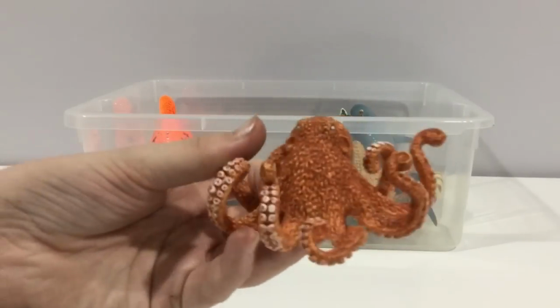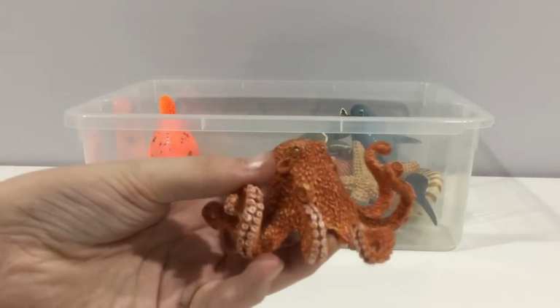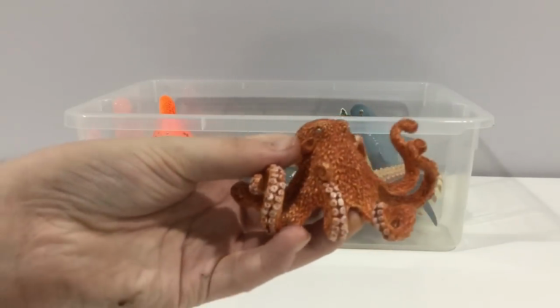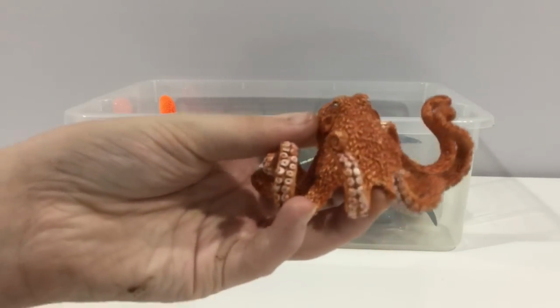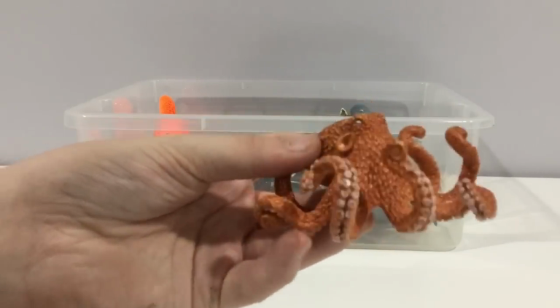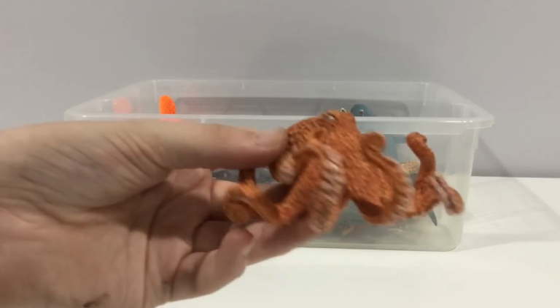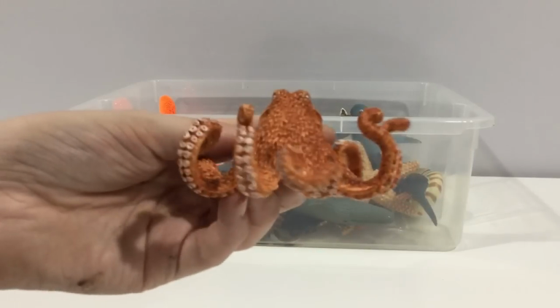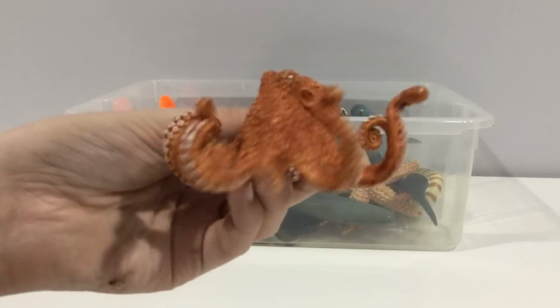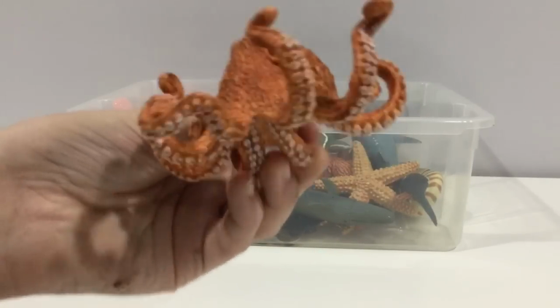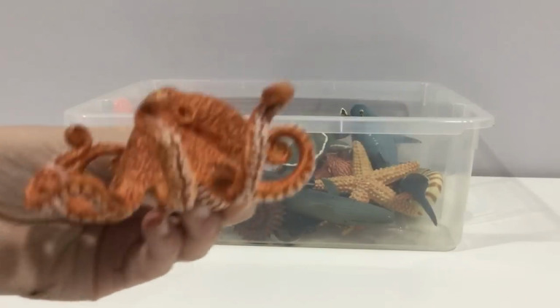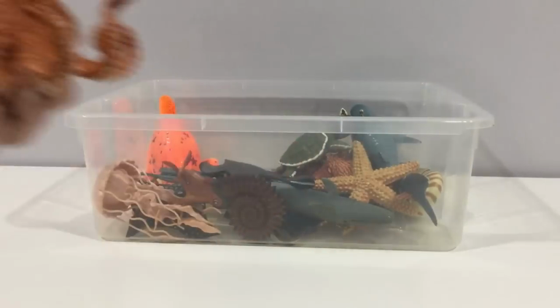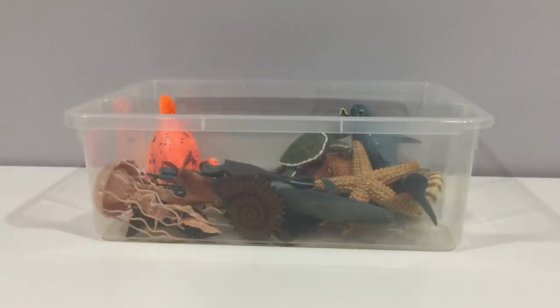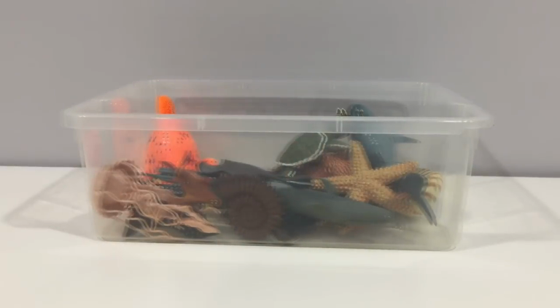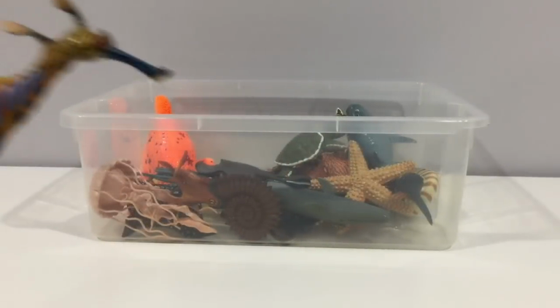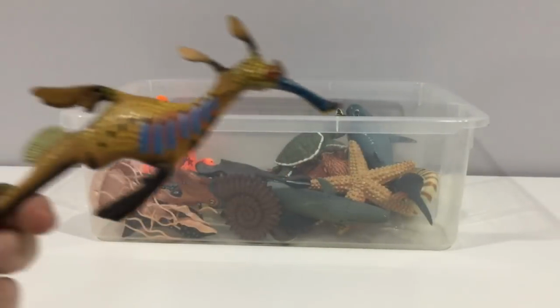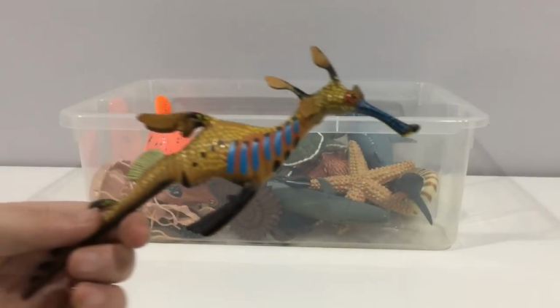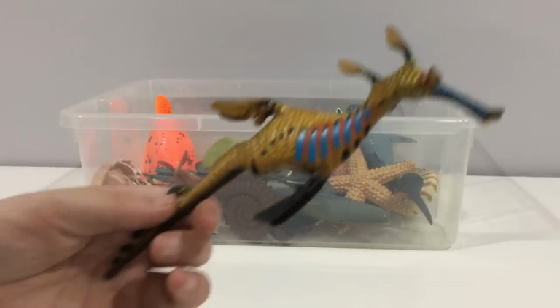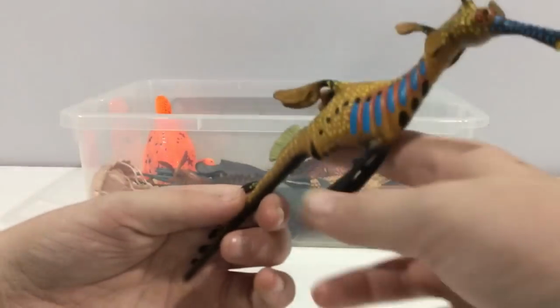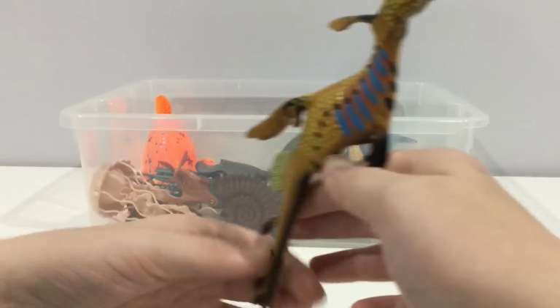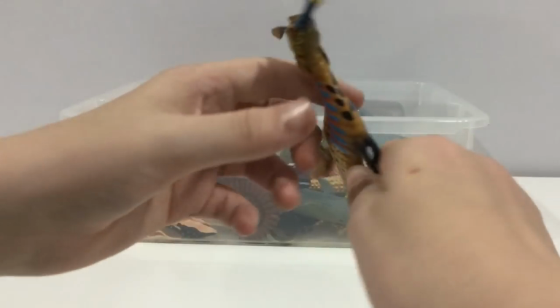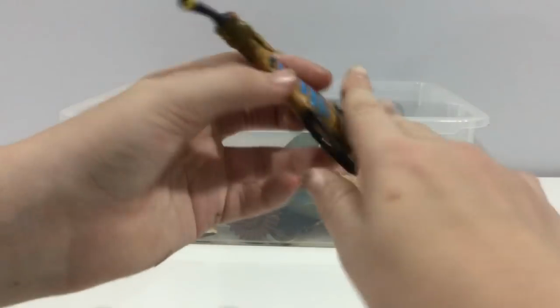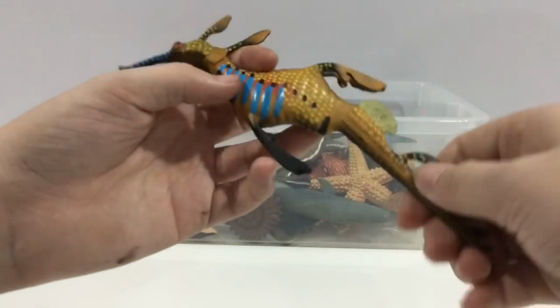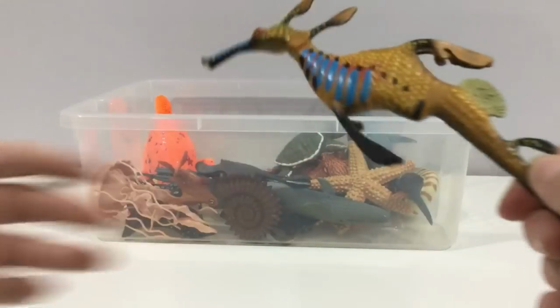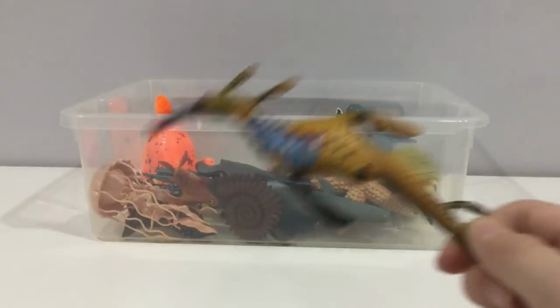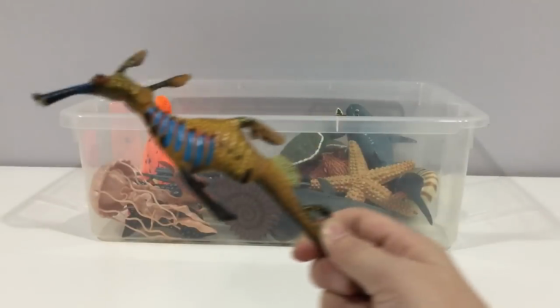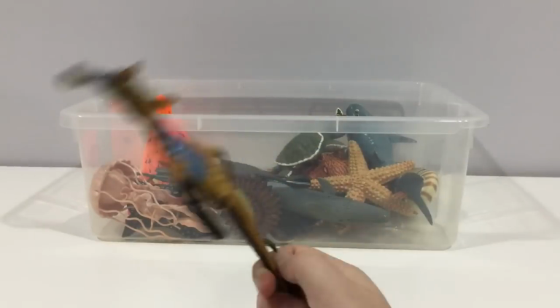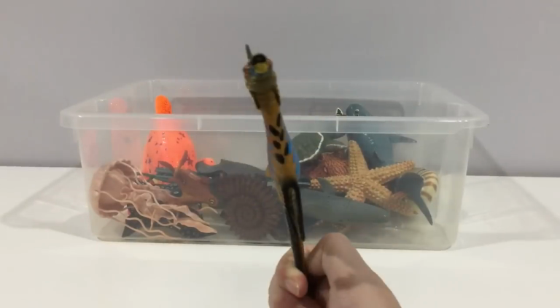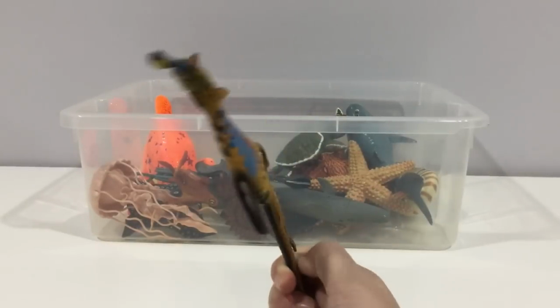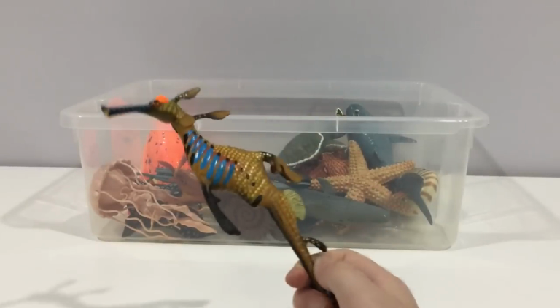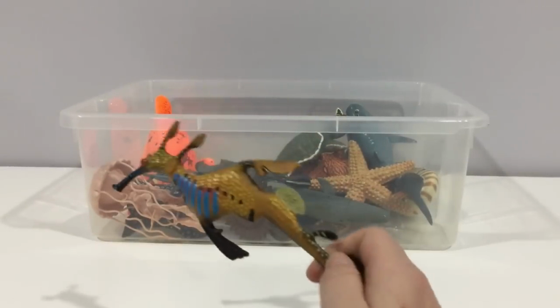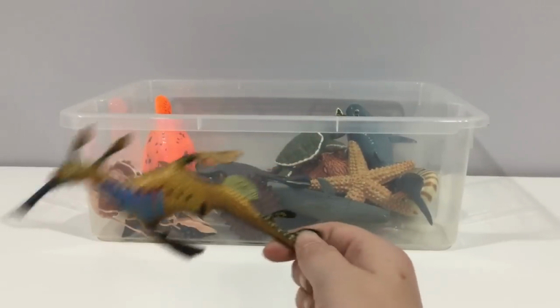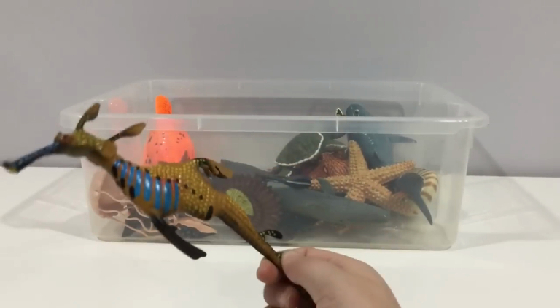Weedy sea dragons. These guys are found in Australia and they're related to pipefish and seahorses.